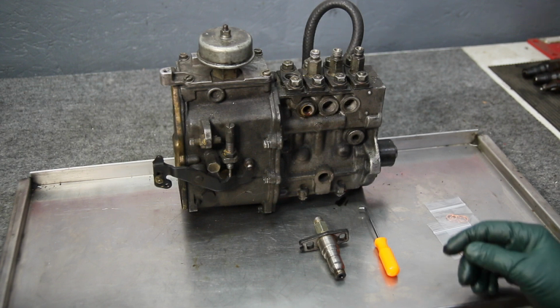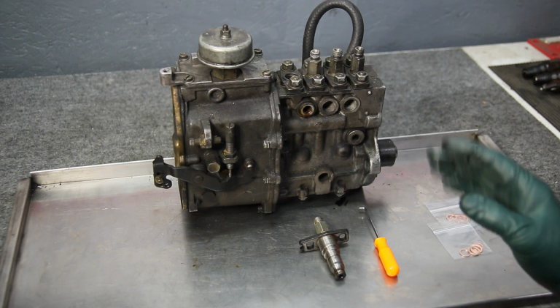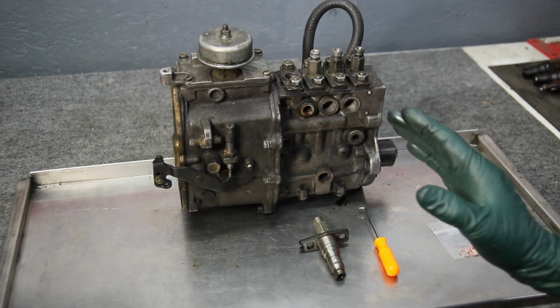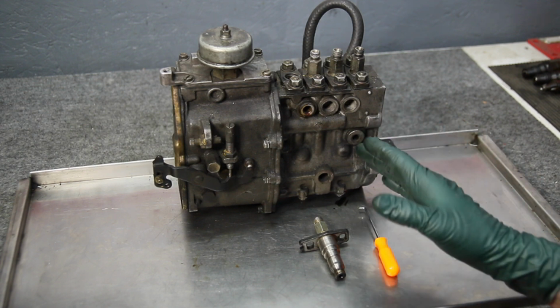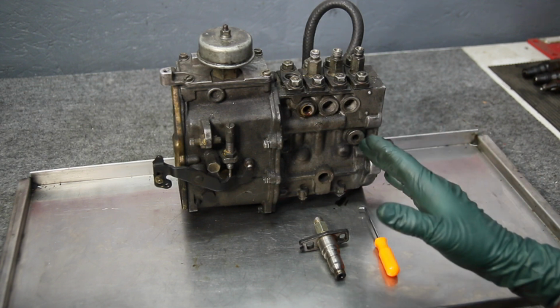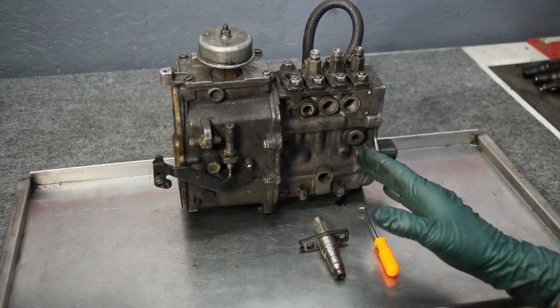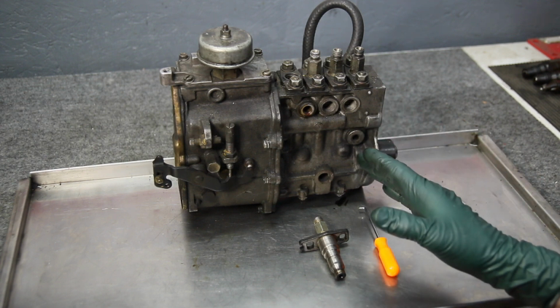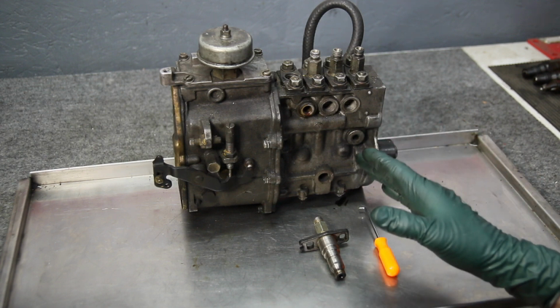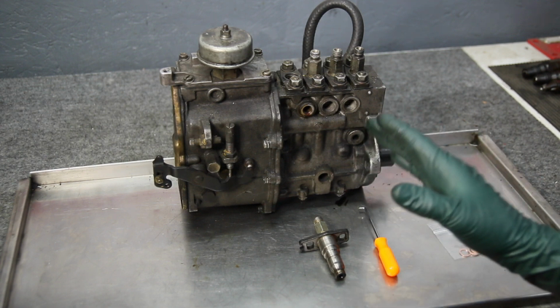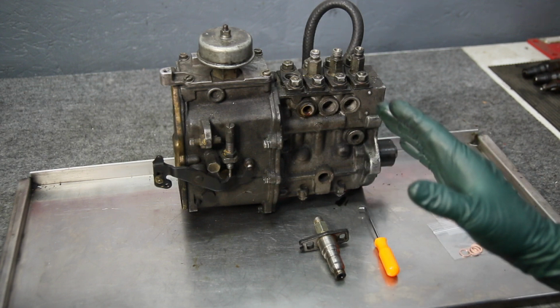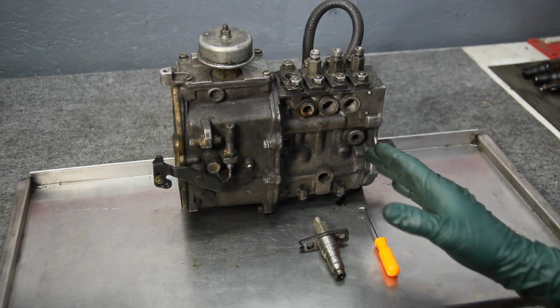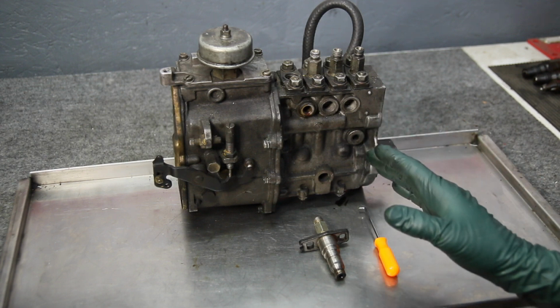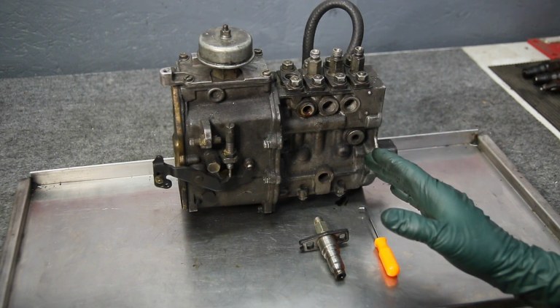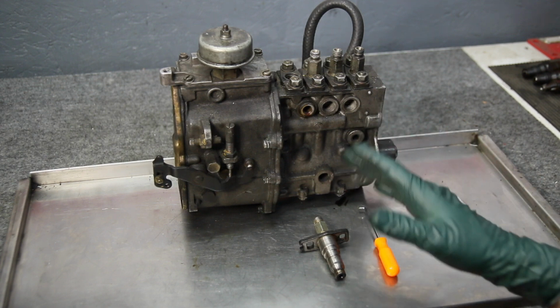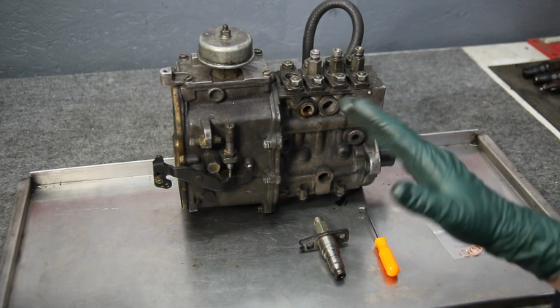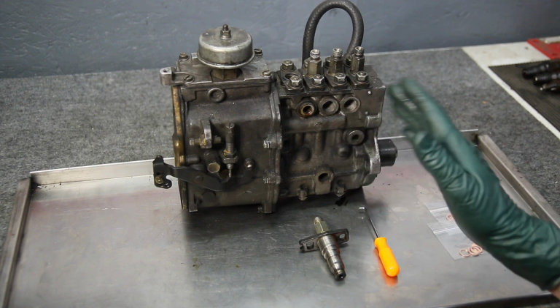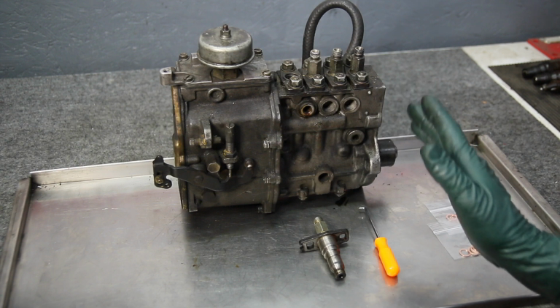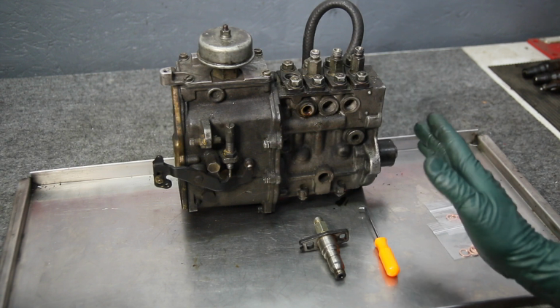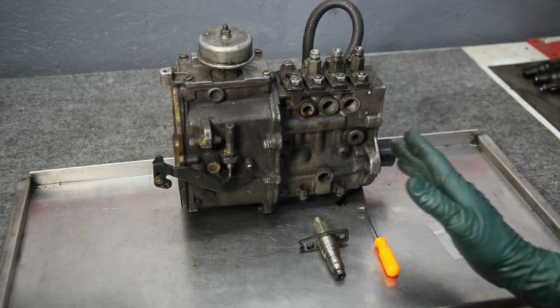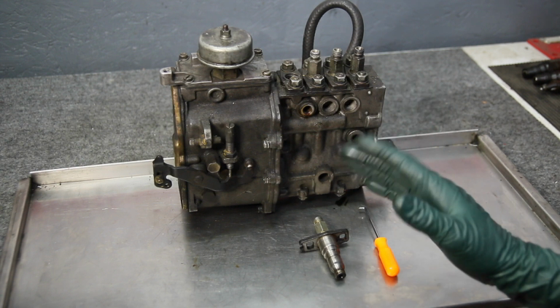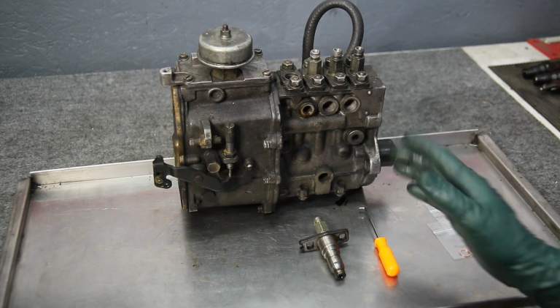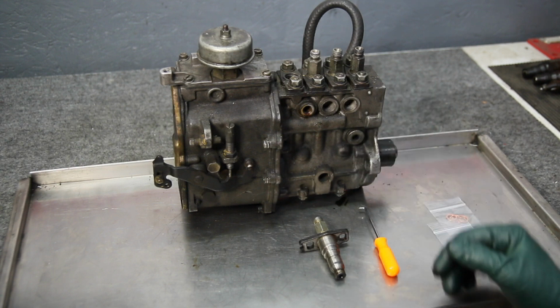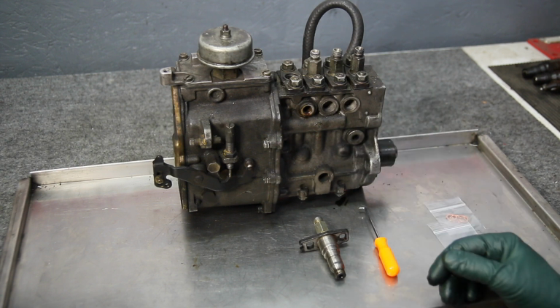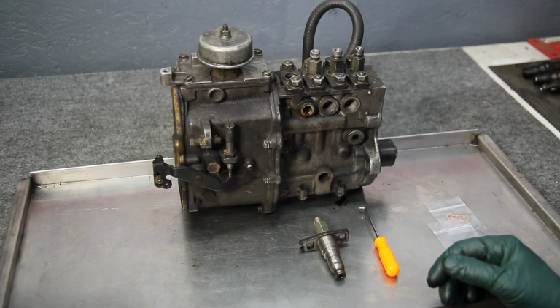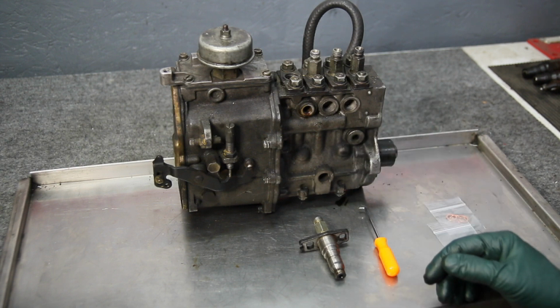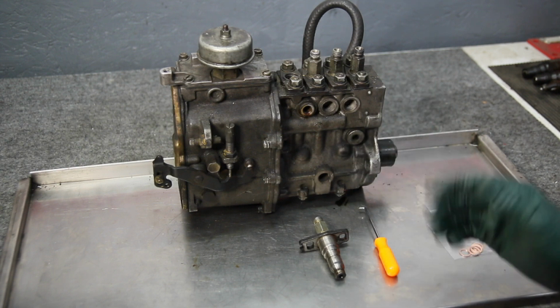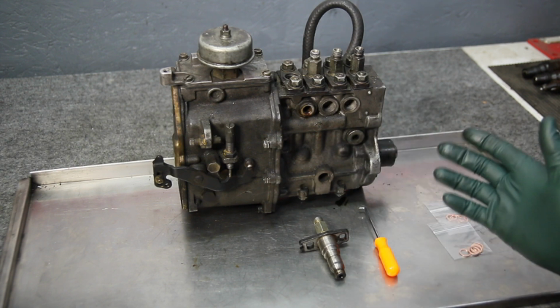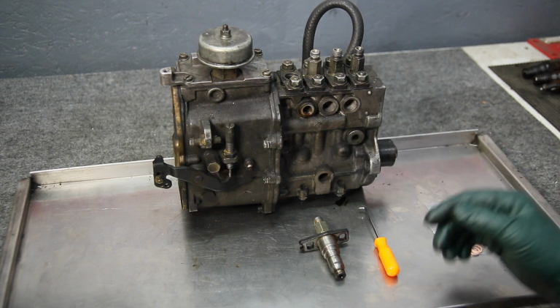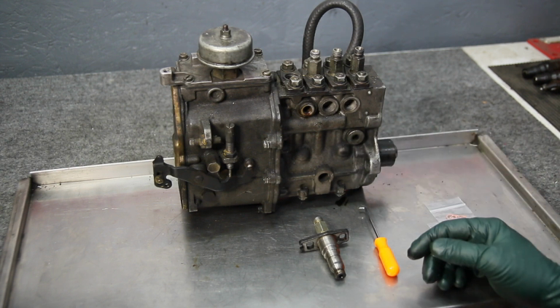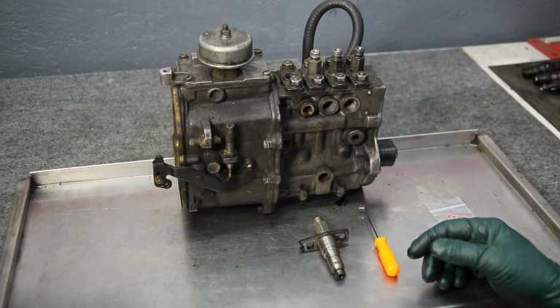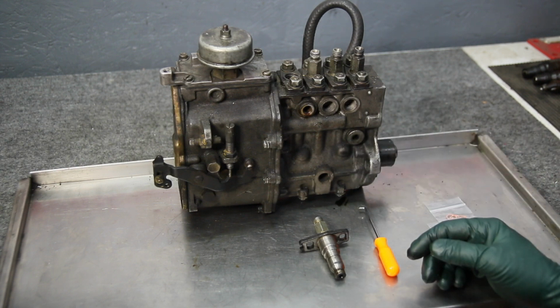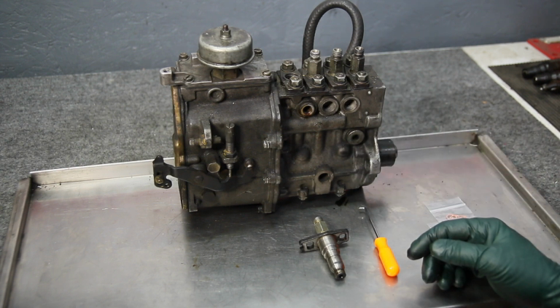These are very robust and strong pumps. I think over the 25-plus years I've been working on these old diesels, I've only had to replace a couple of pumps.